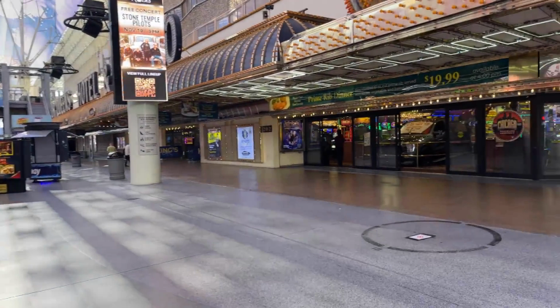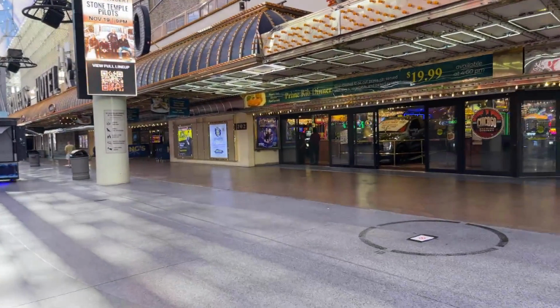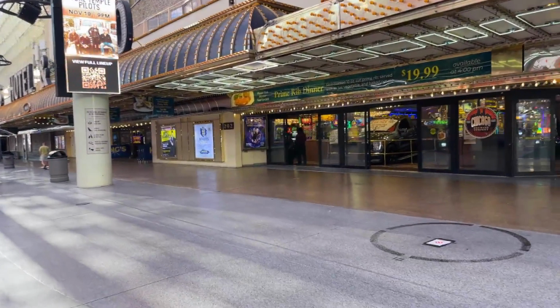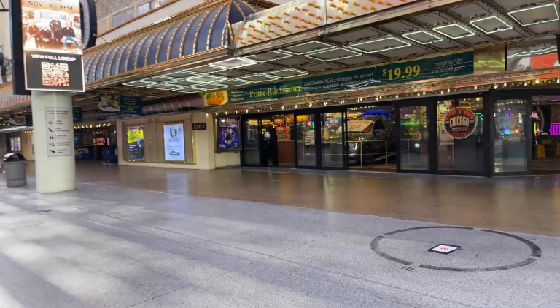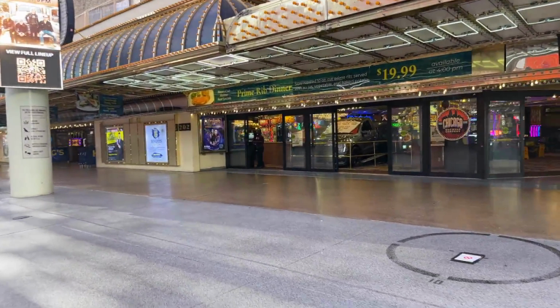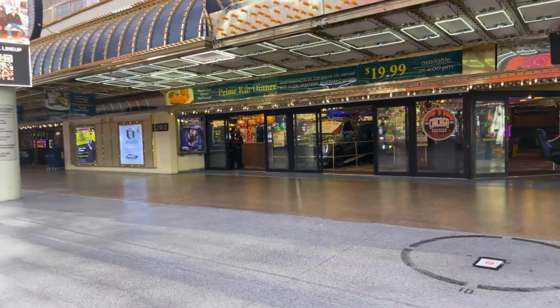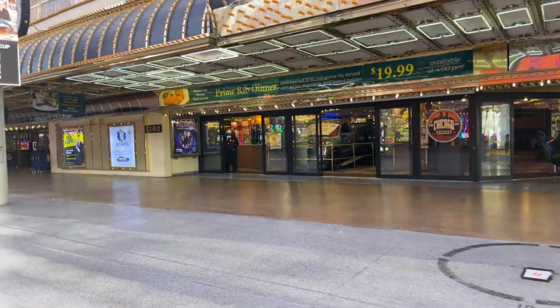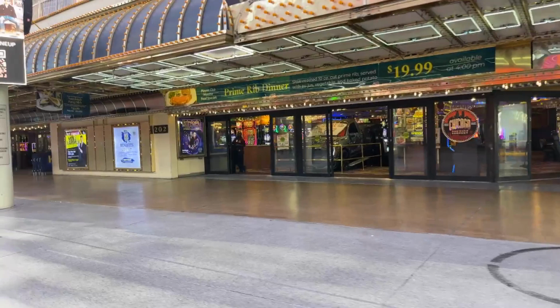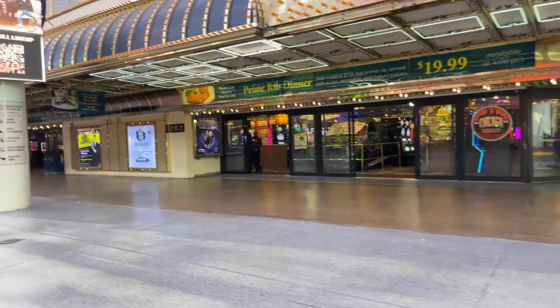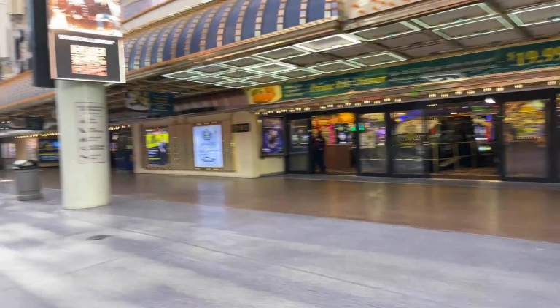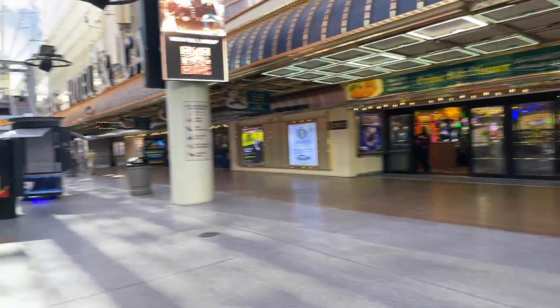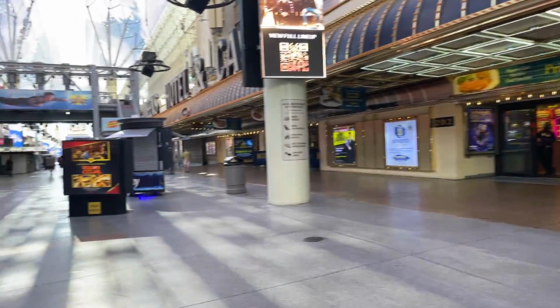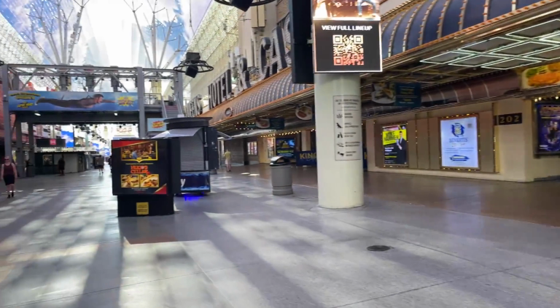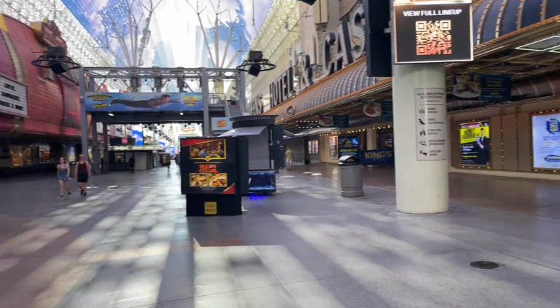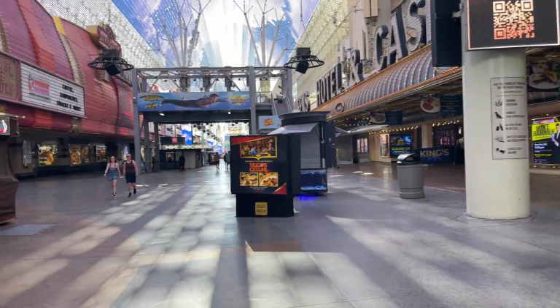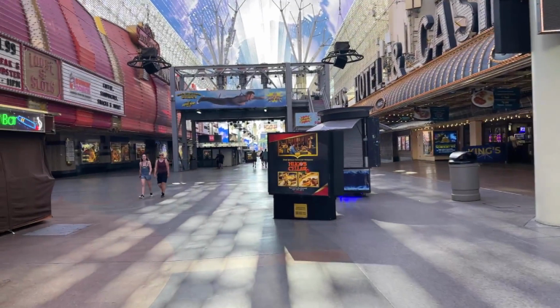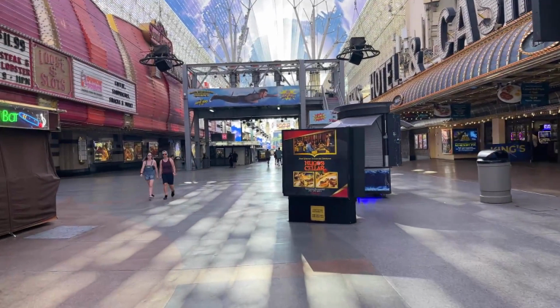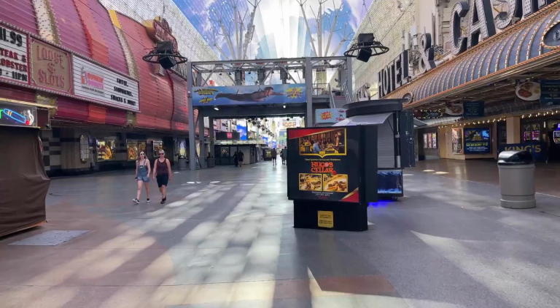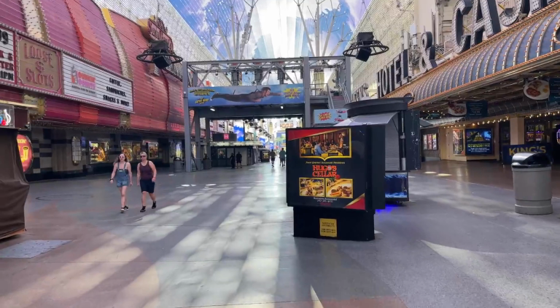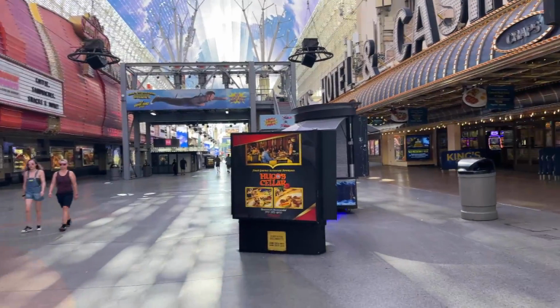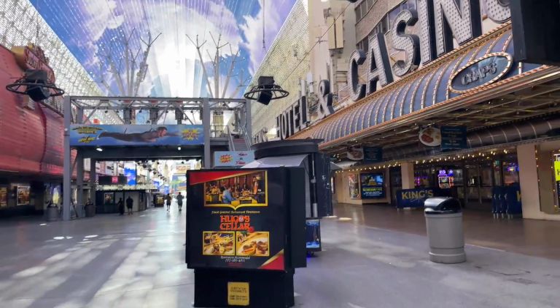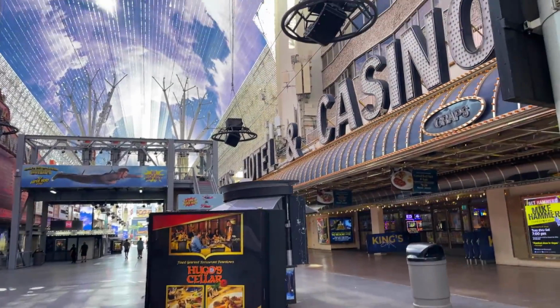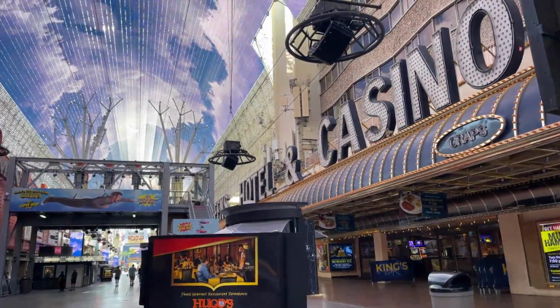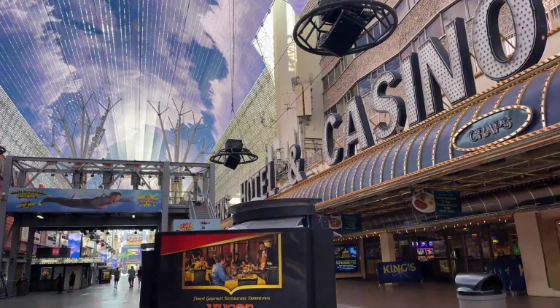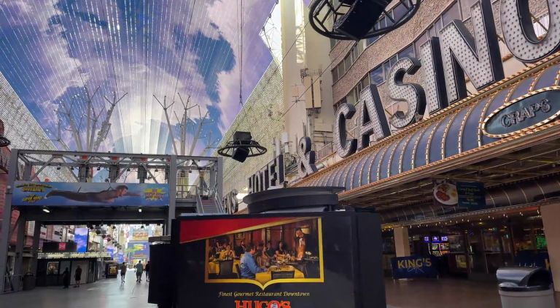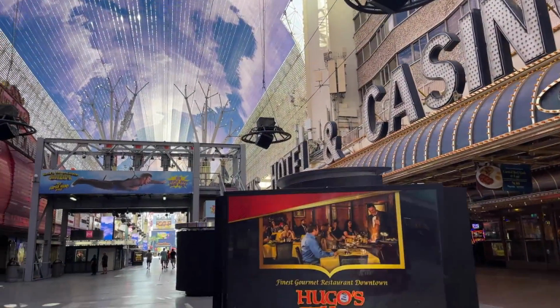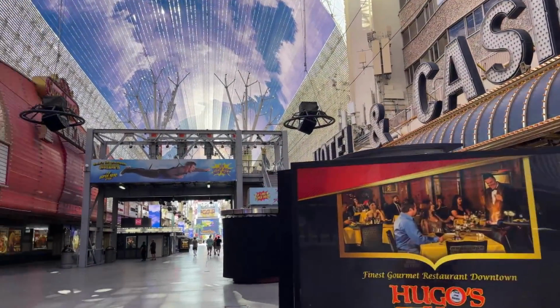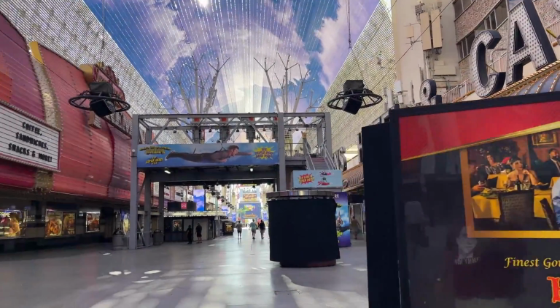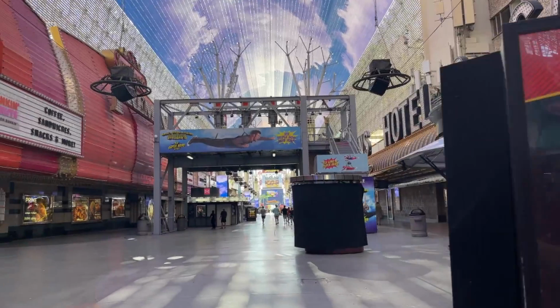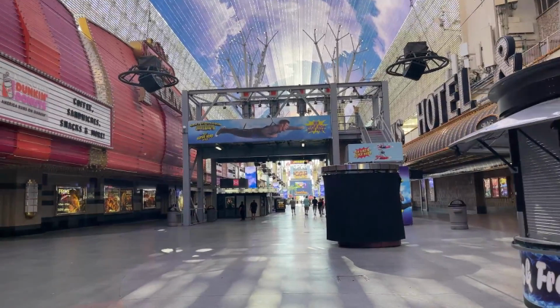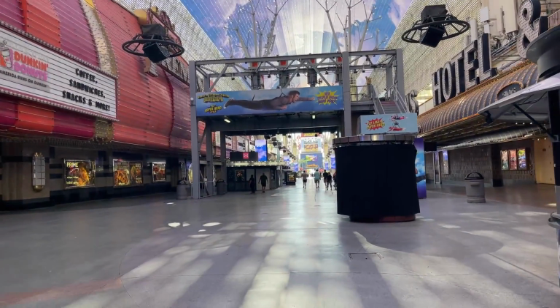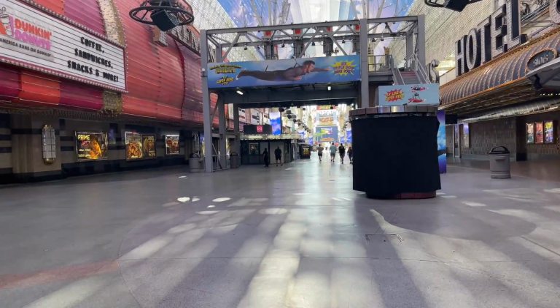On the right-hand side you've got the Four Queens; on the left-hand side you've got Fremont — that's where I said the Dunkin' Donuts is.